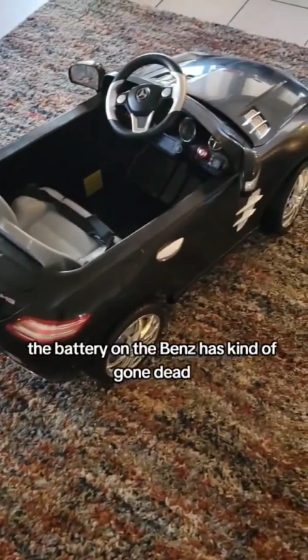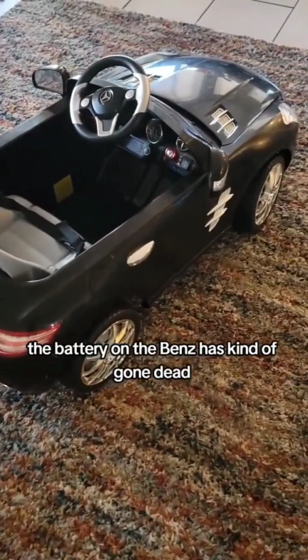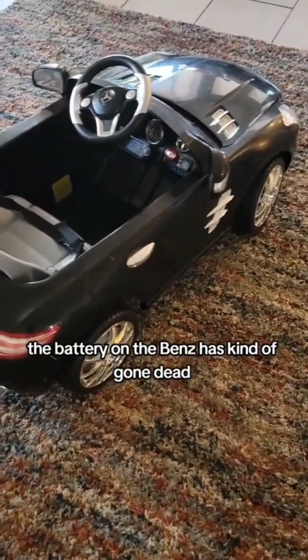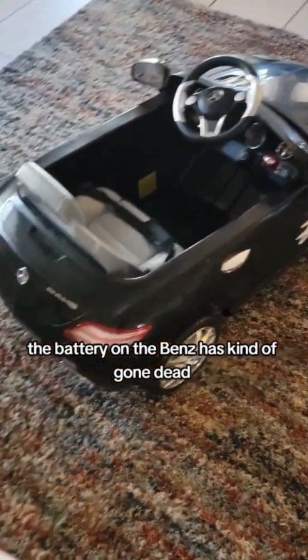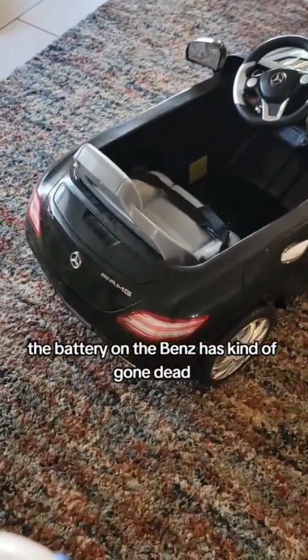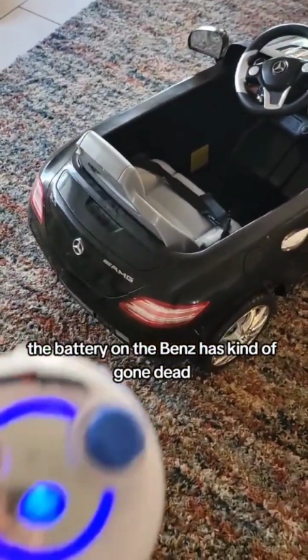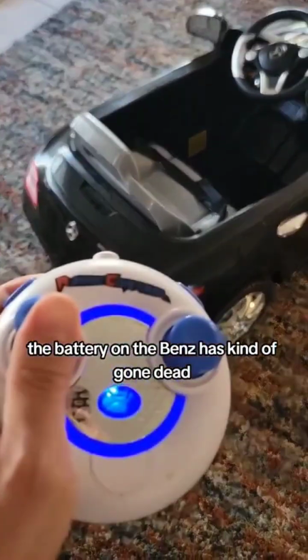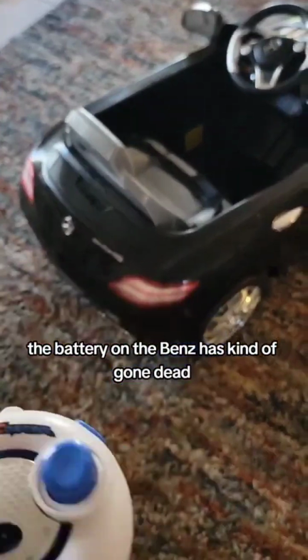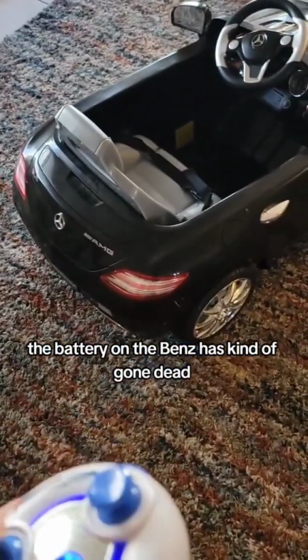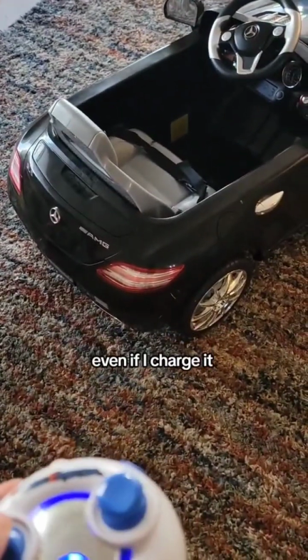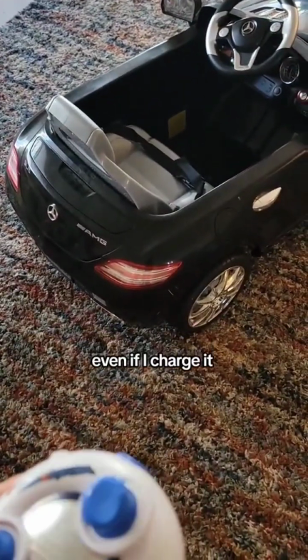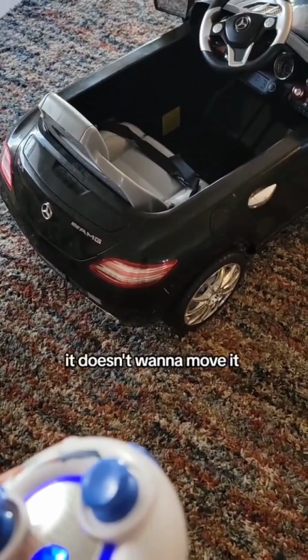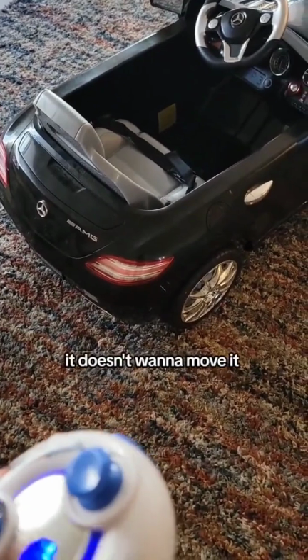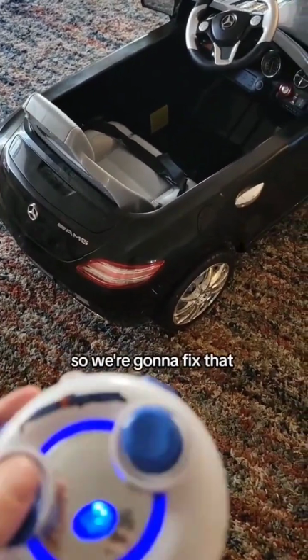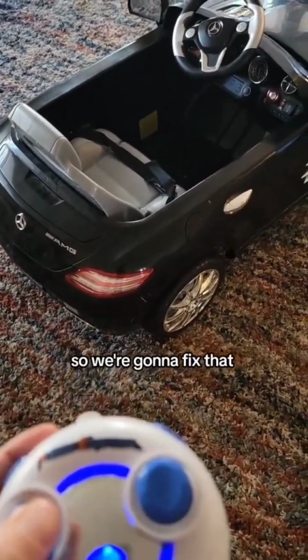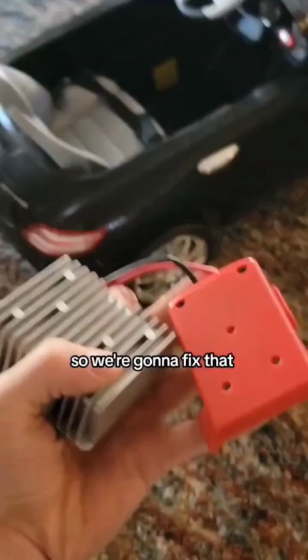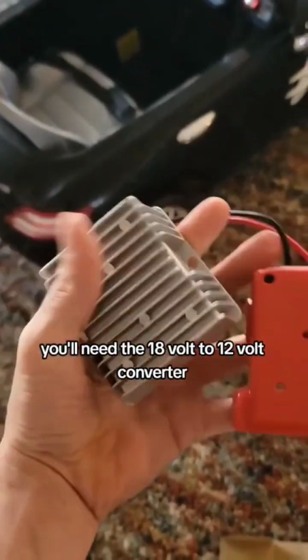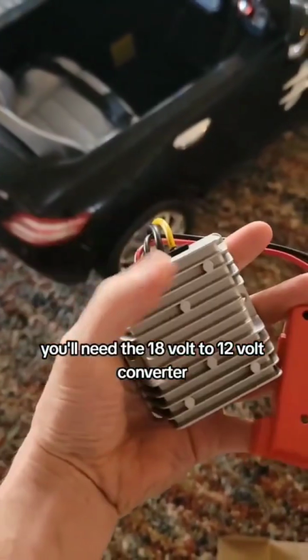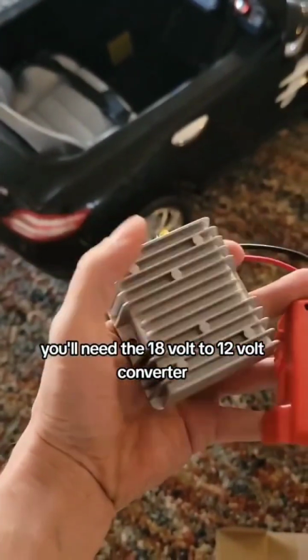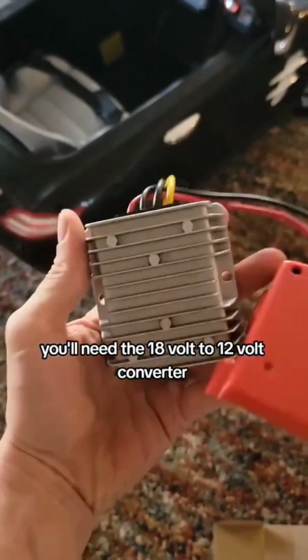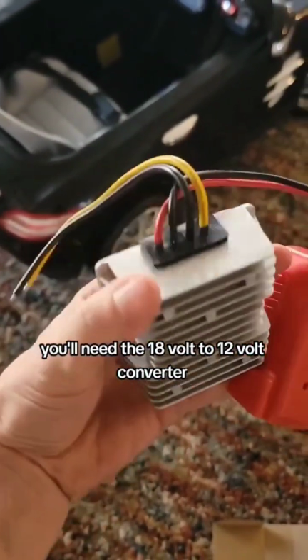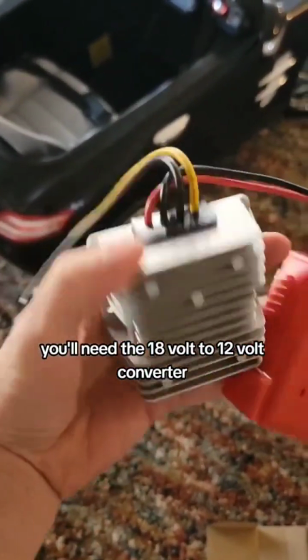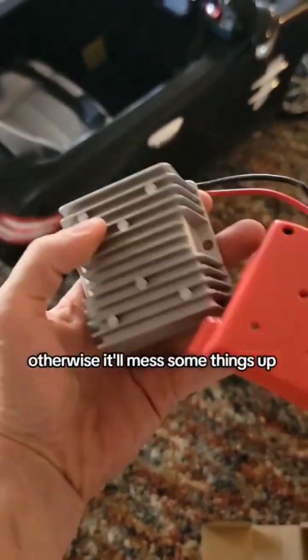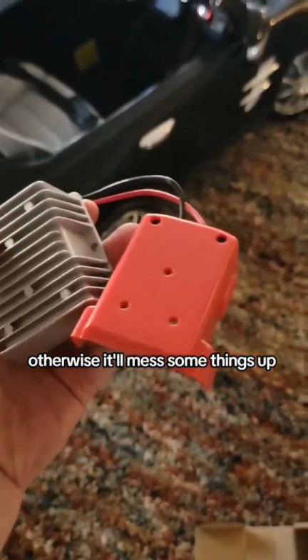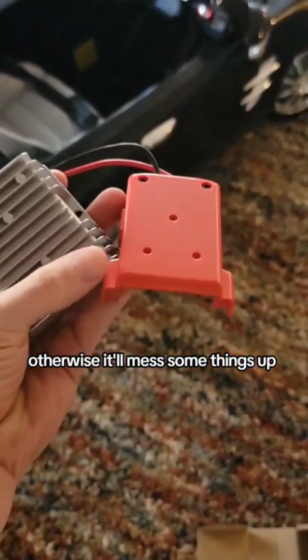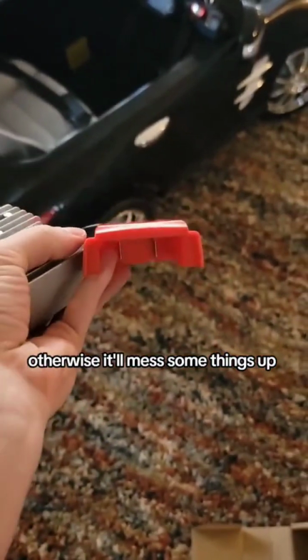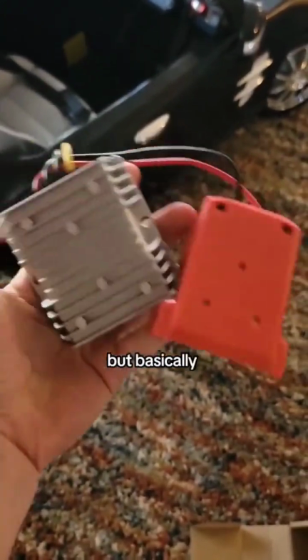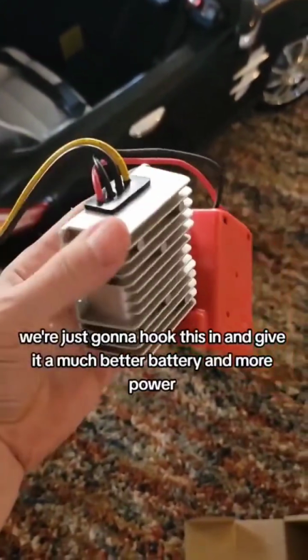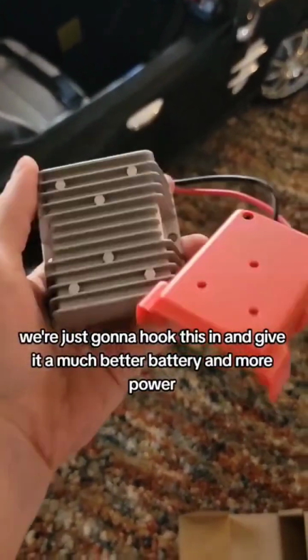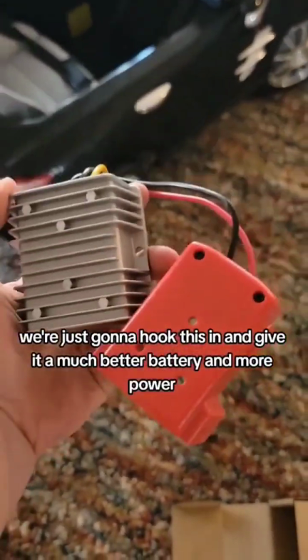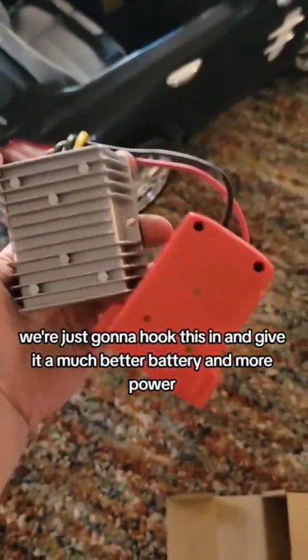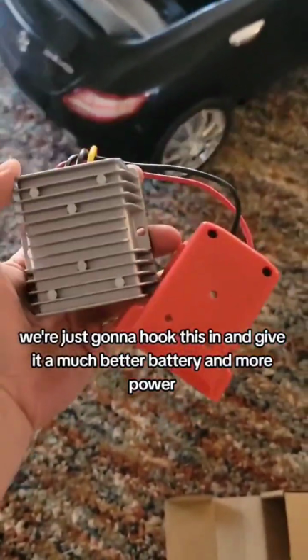The battery on the Benz has kind of gone dead — even if I charge it, it doesn't want to move. So we're going to fix that. You'll need the 18-volt to 12-volt converter, otherwise it'll mess some things up. But basically we're just going to hook this in and give it a much better battery and more power.